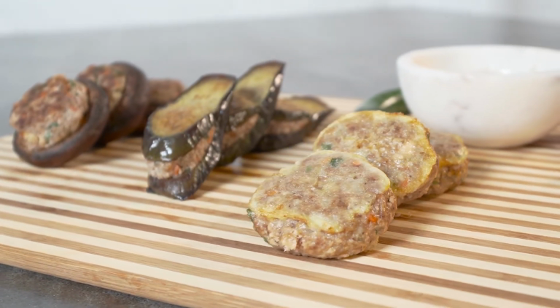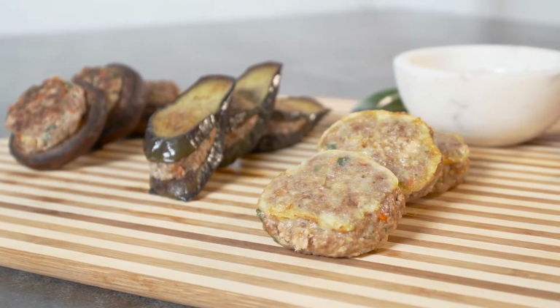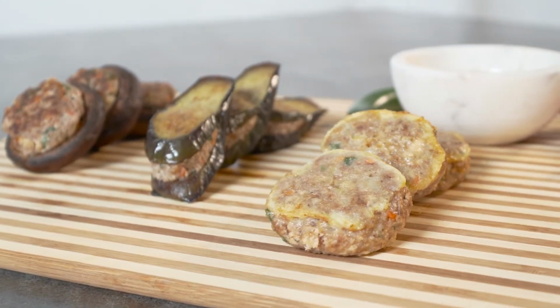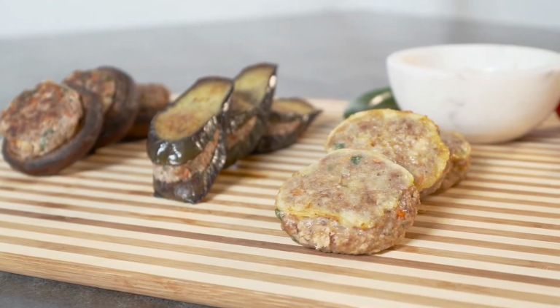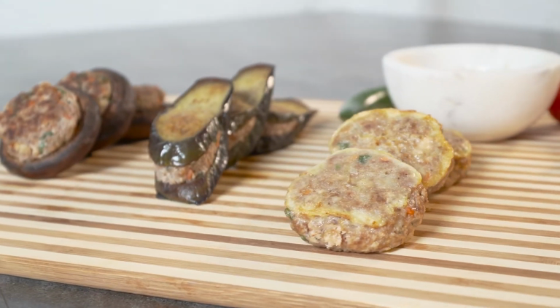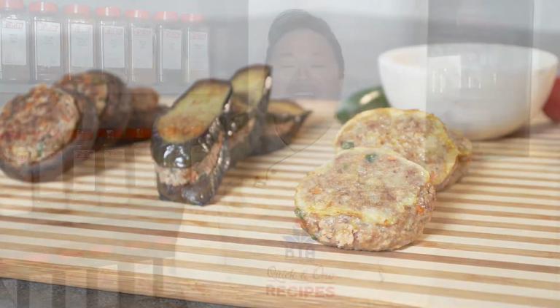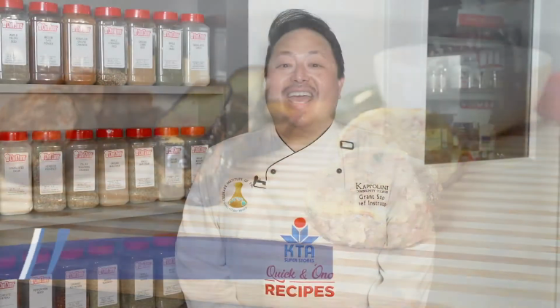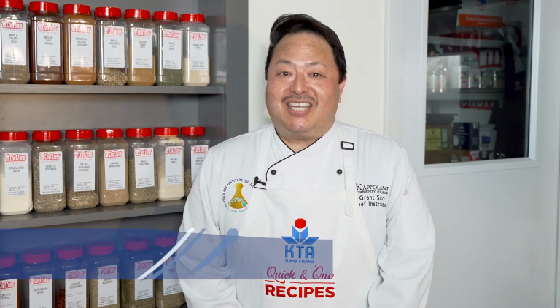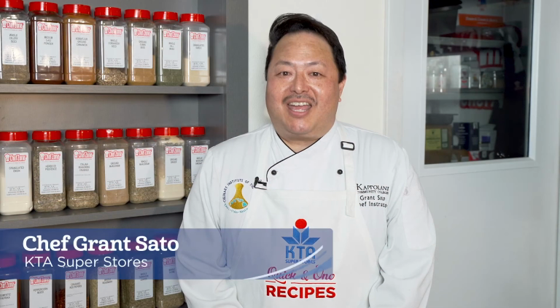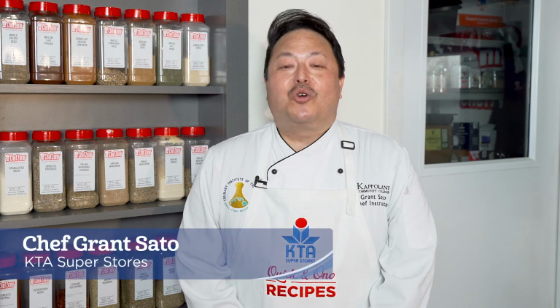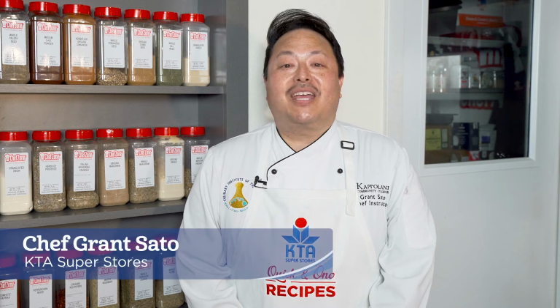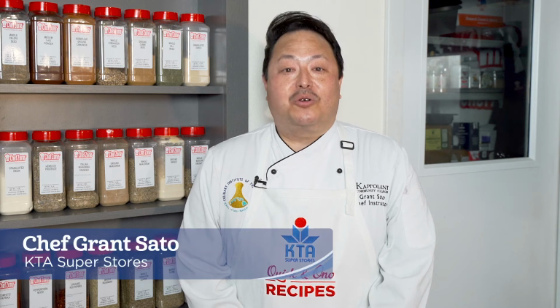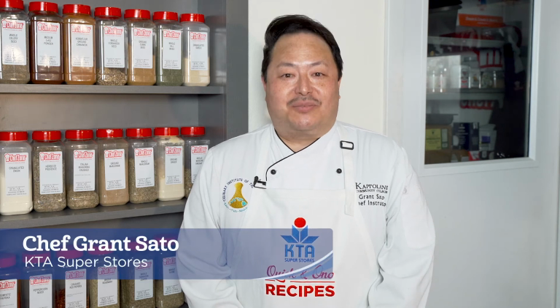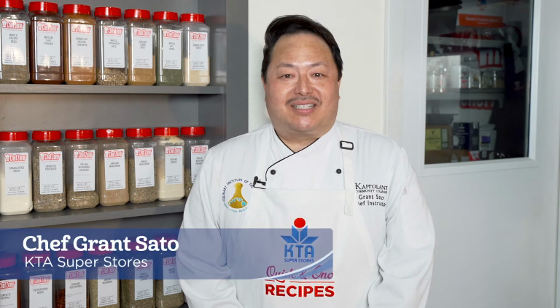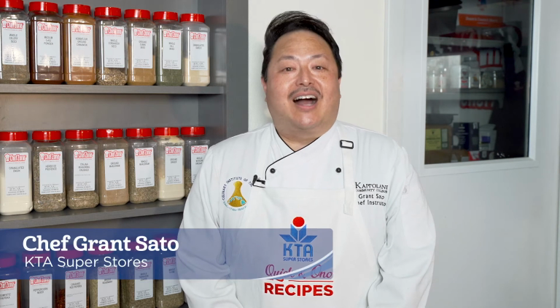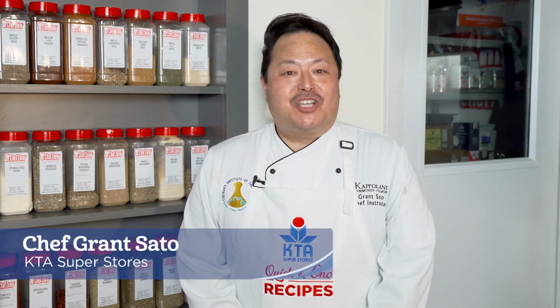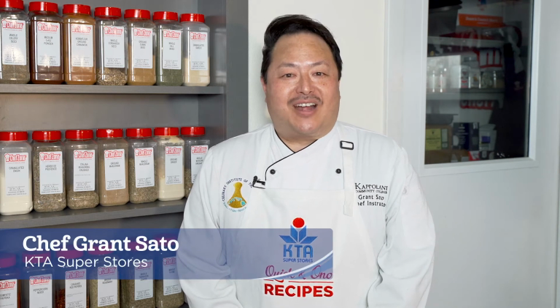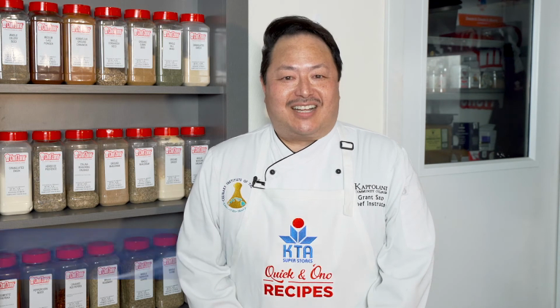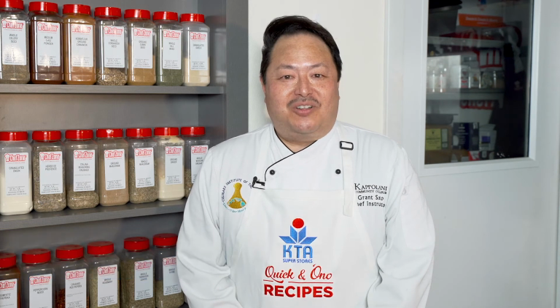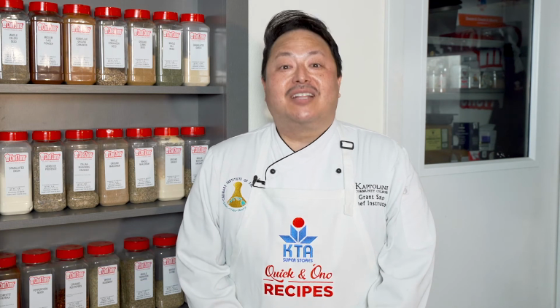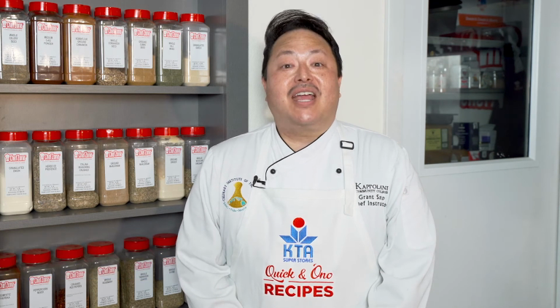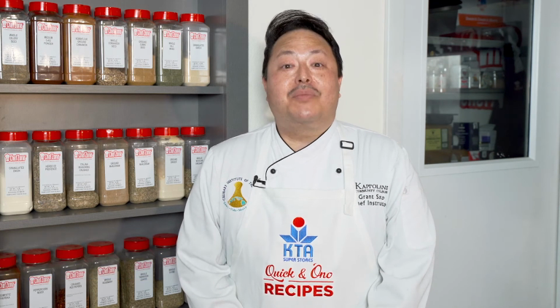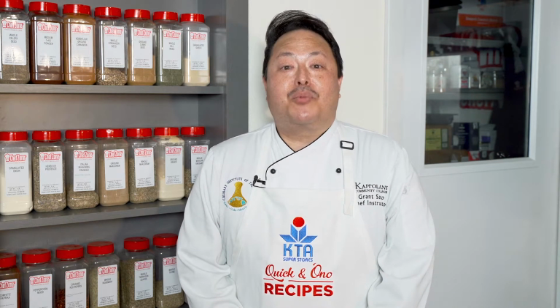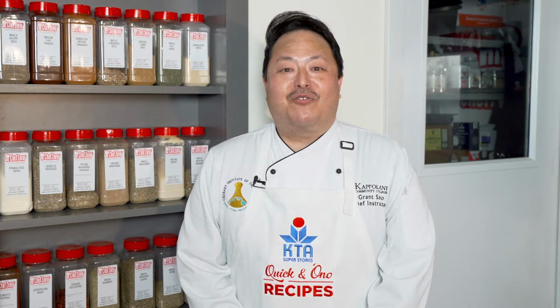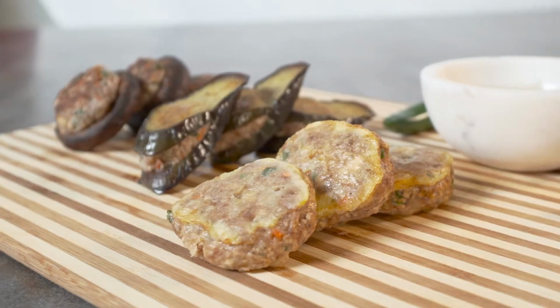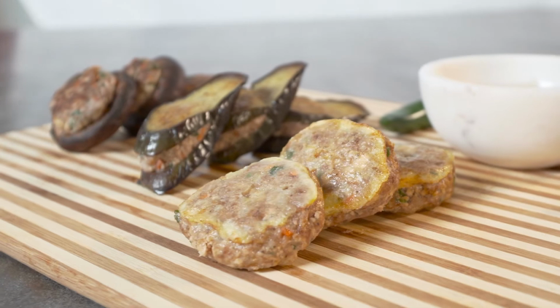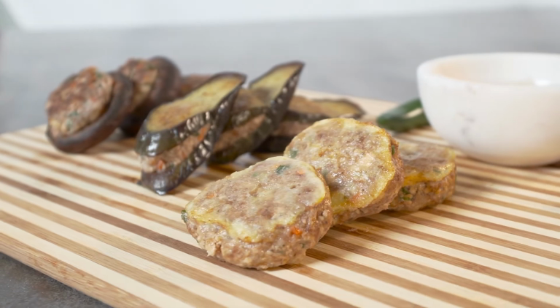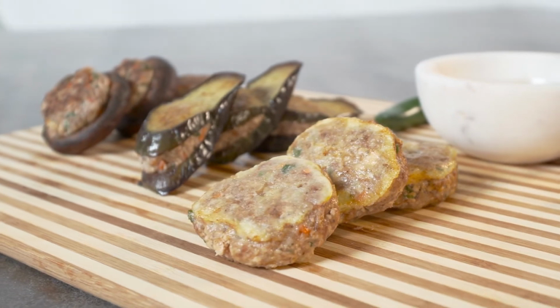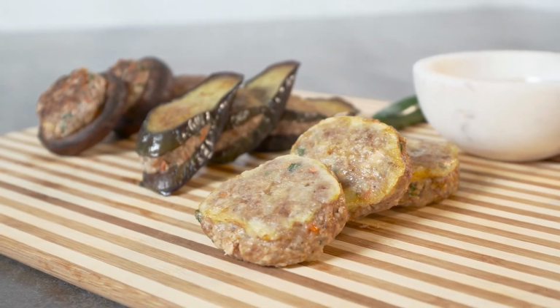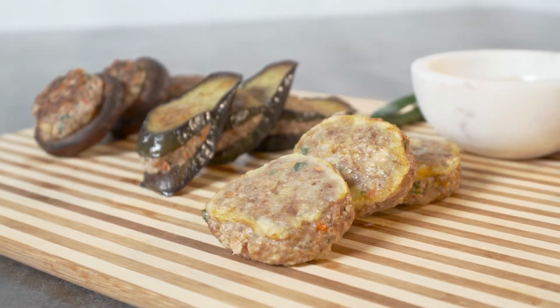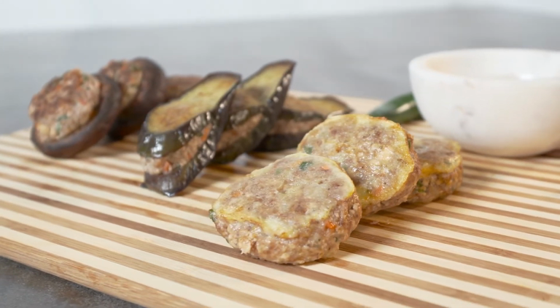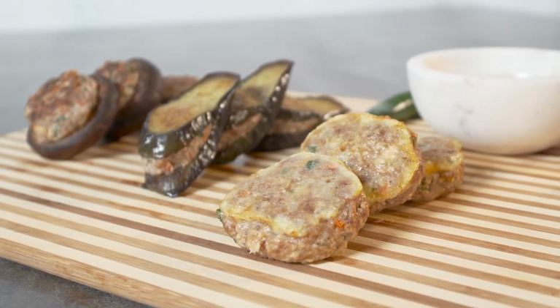Aloha and welcome to KTA Quick and Ono Recipes. I'm Chef Grant Sato and today I'll be preparing for you ground beef and tofu patties.